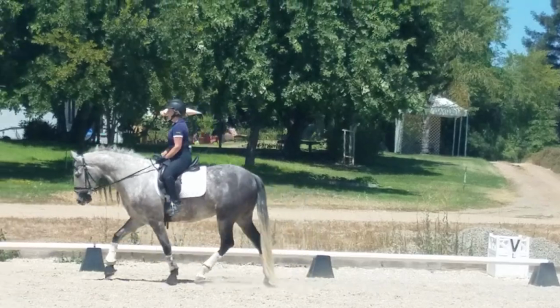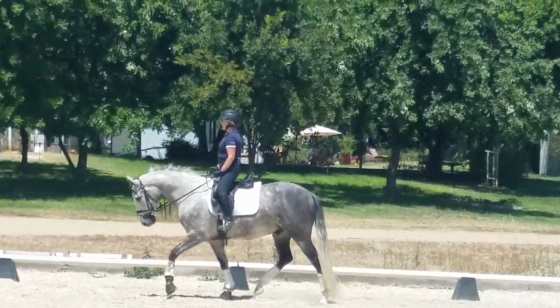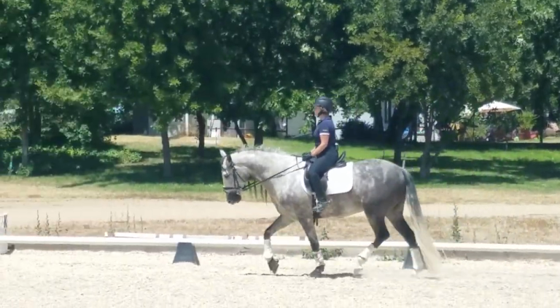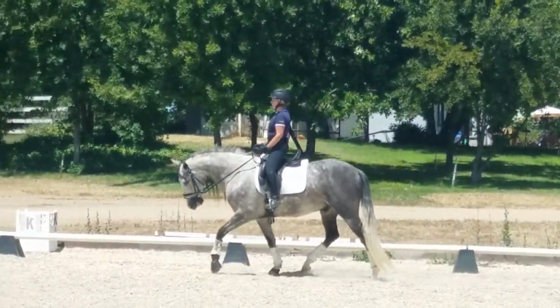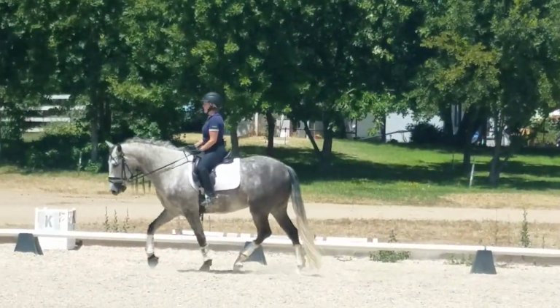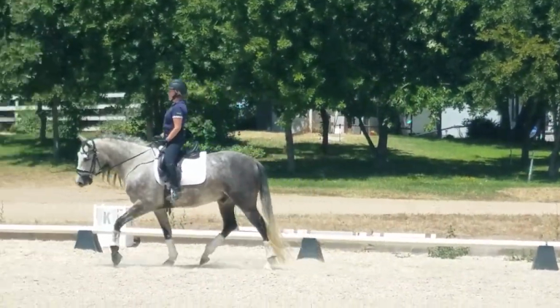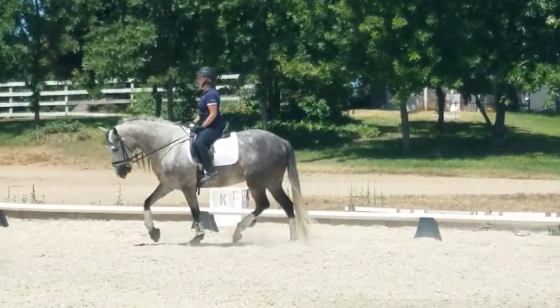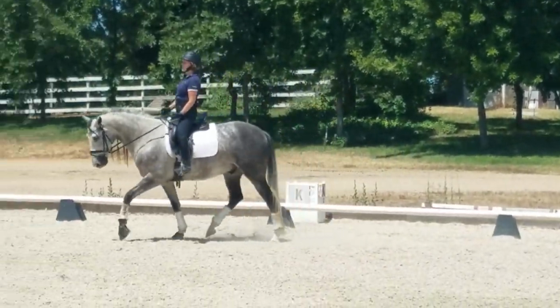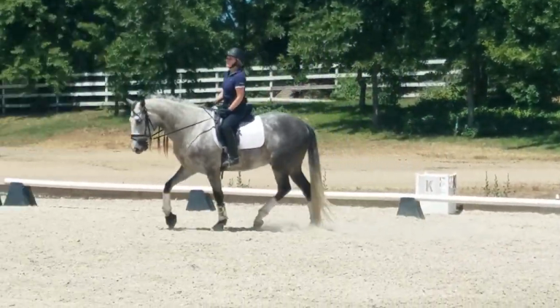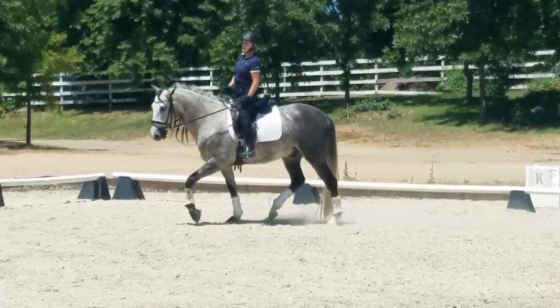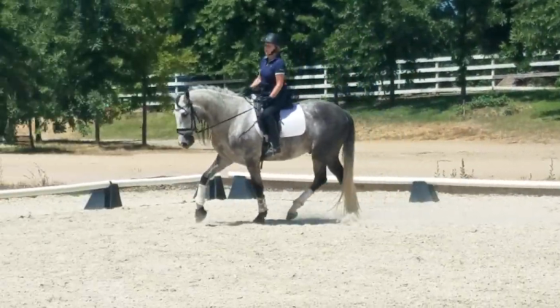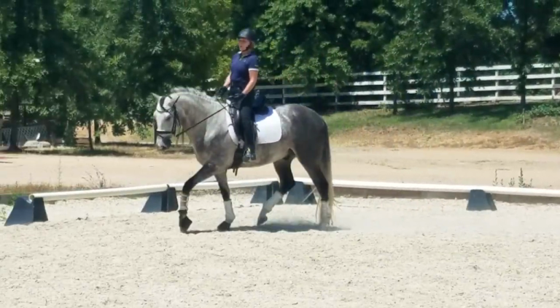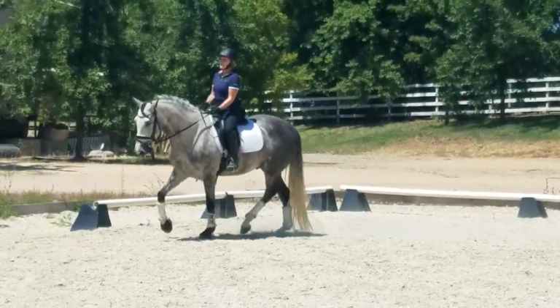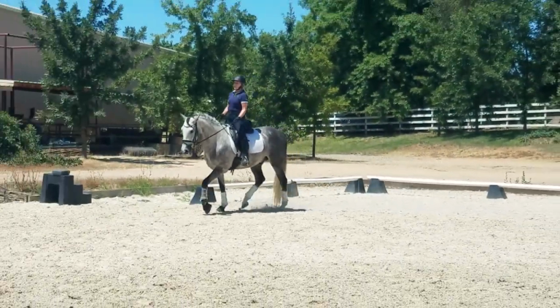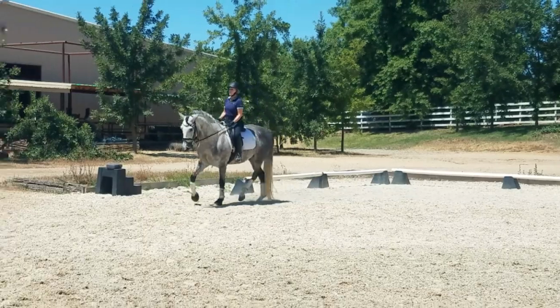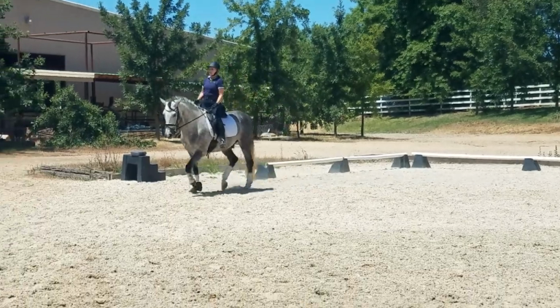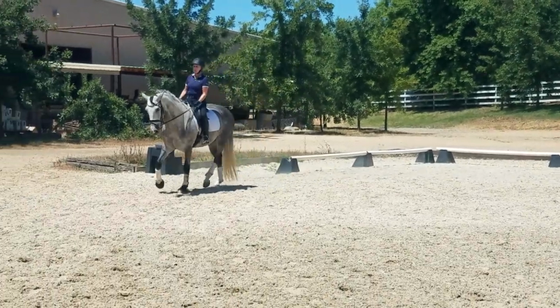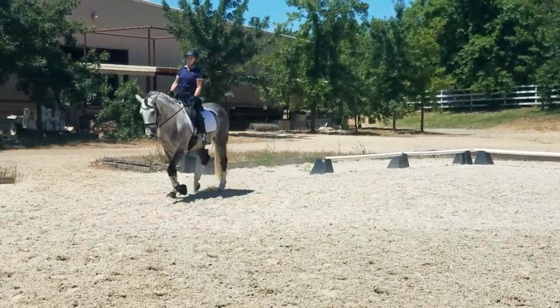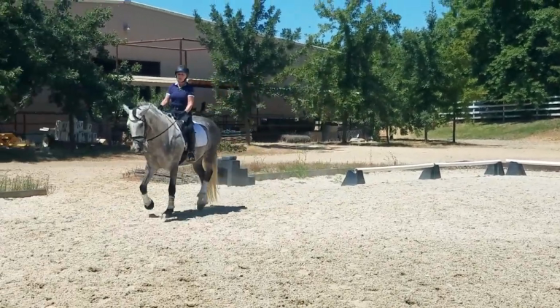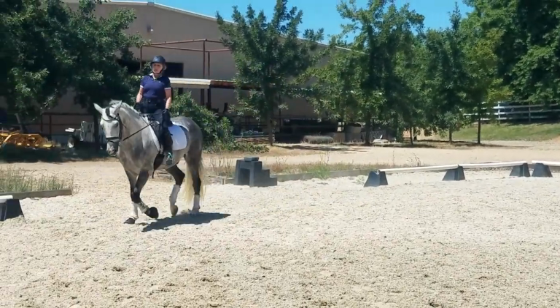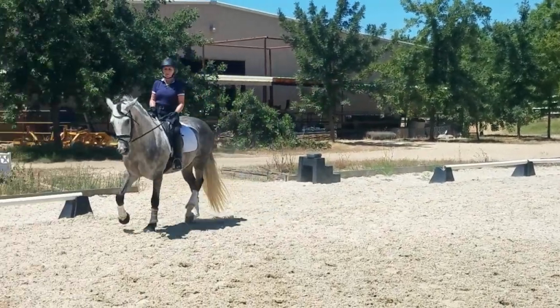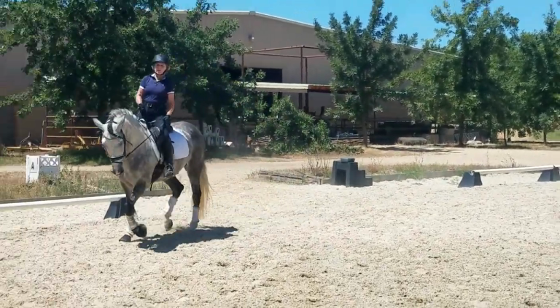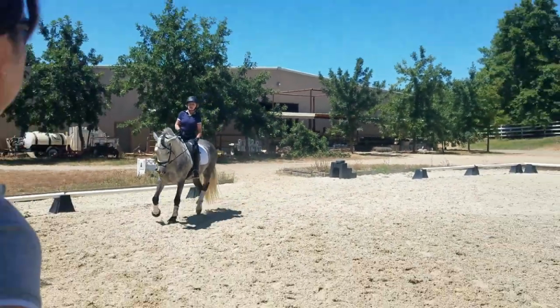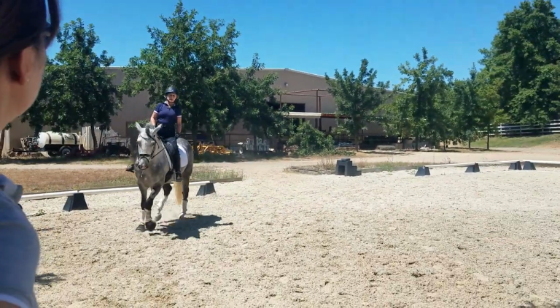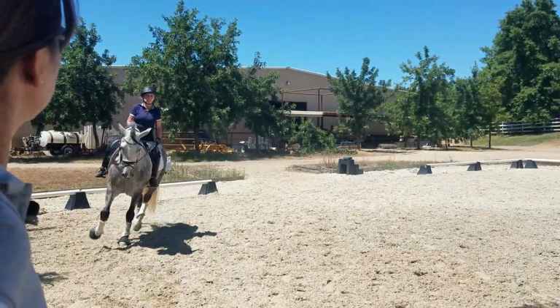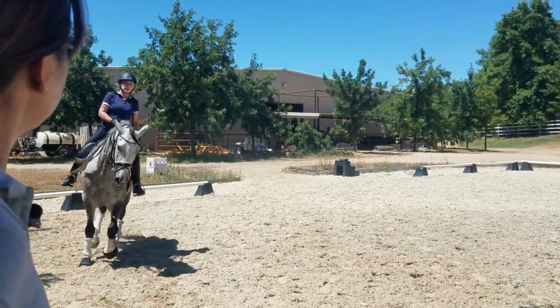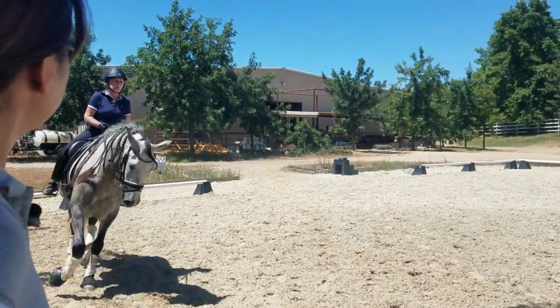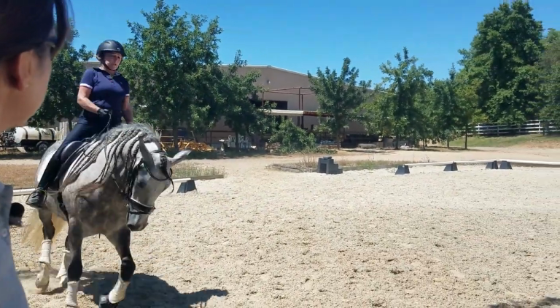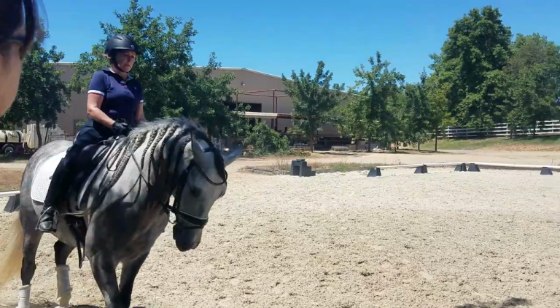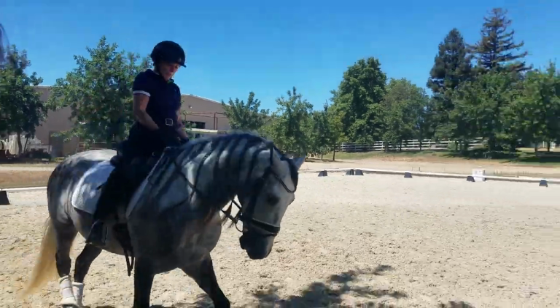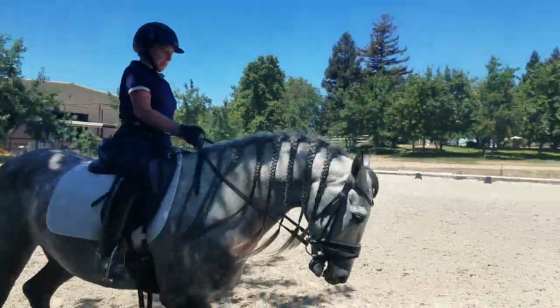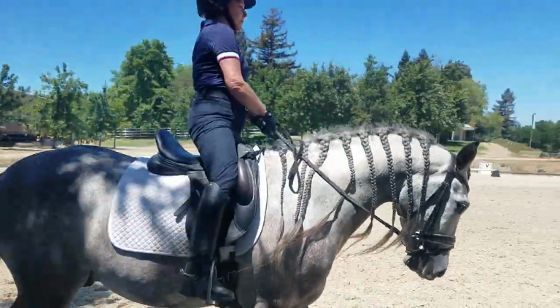Elbow when you sit — bend, bend, bend. So you keep that inside hand up. And when you want to turn him, don't take your hand away from the saddle. Keep your hand next to the saddle. Inside hand next to the saddle.